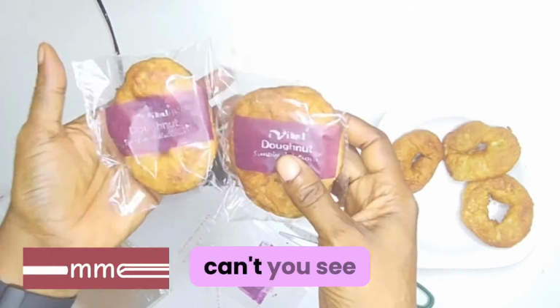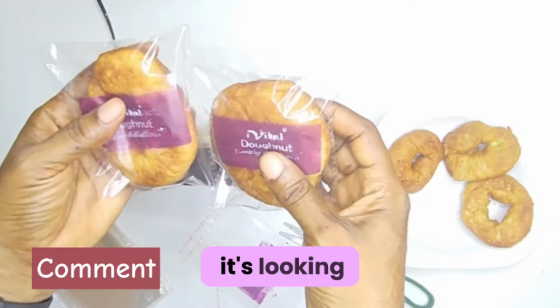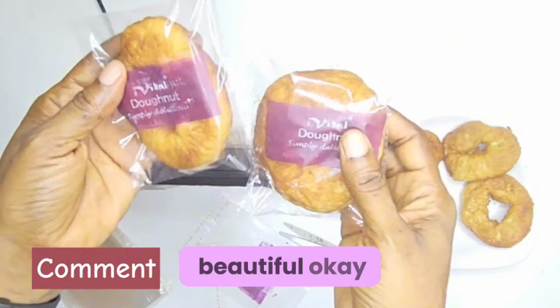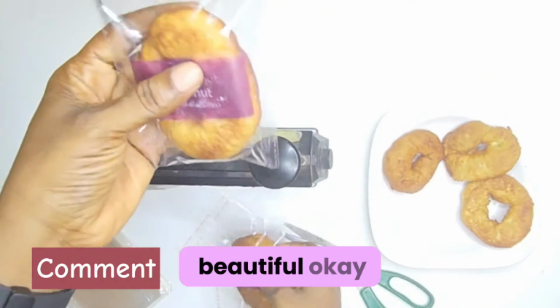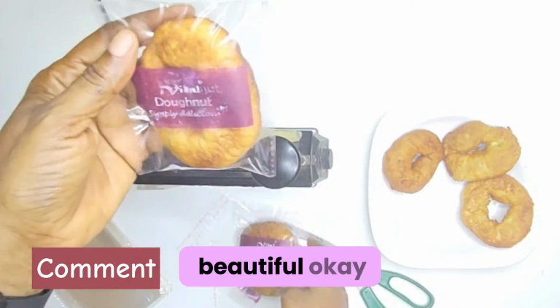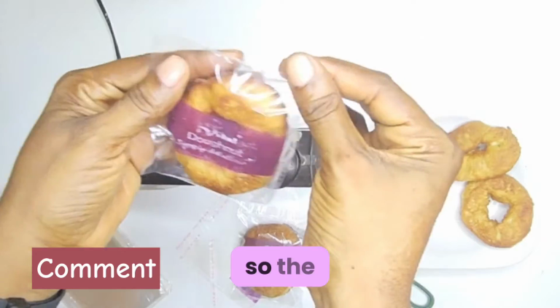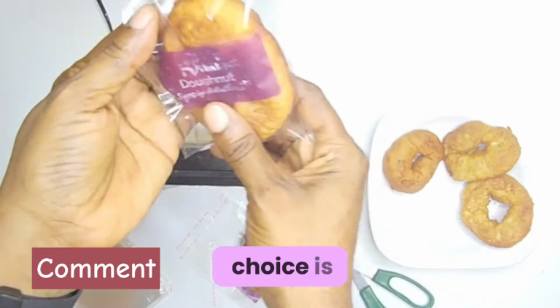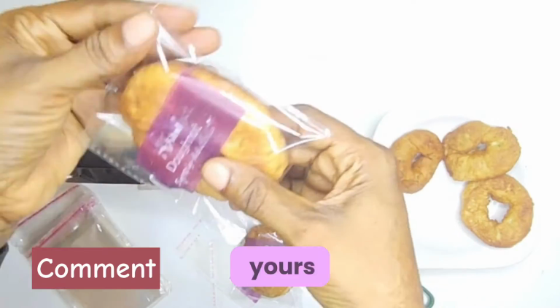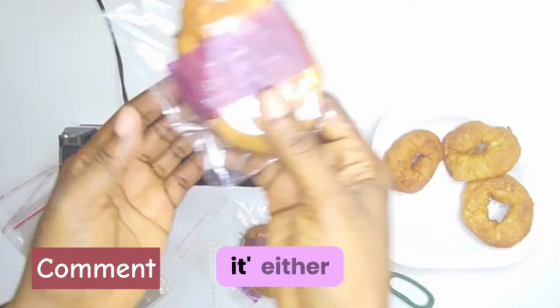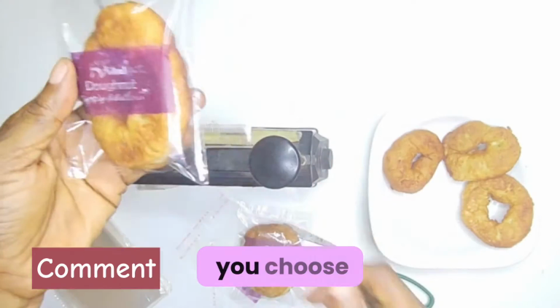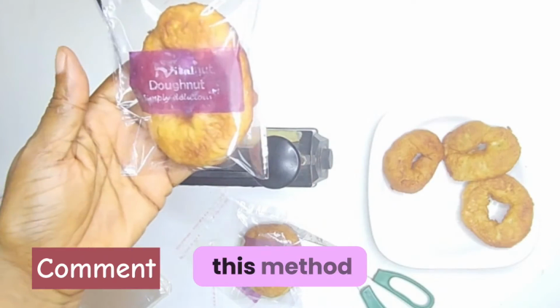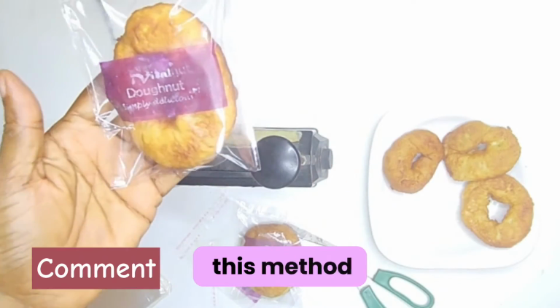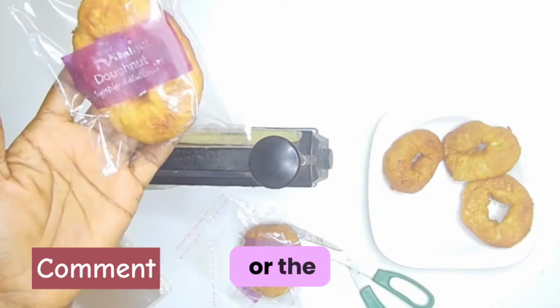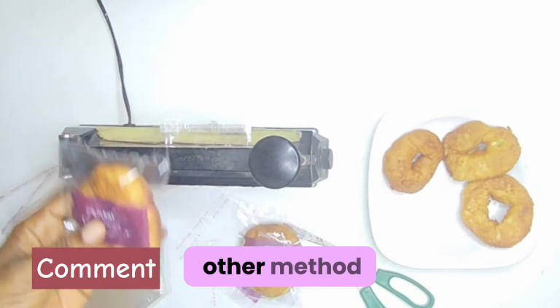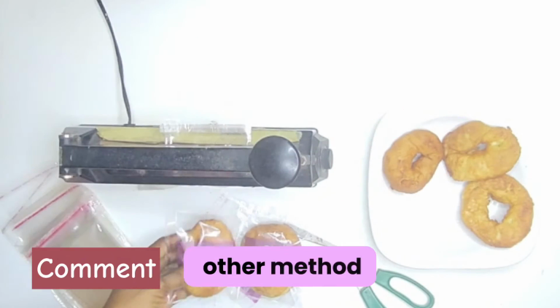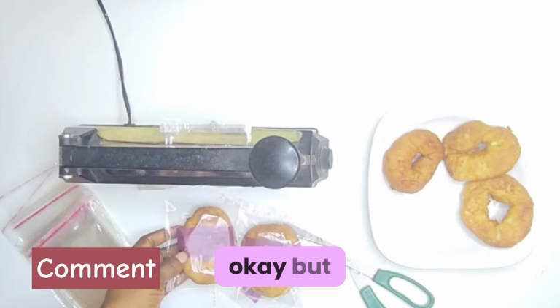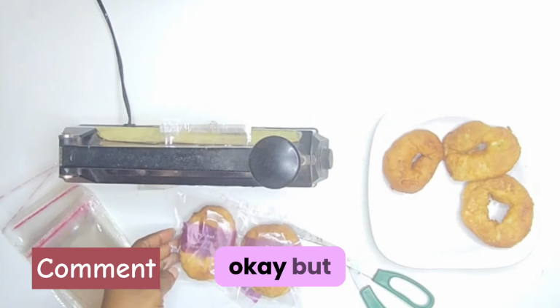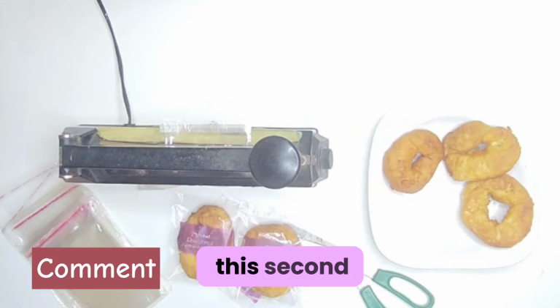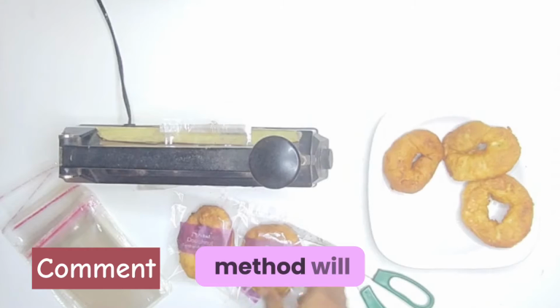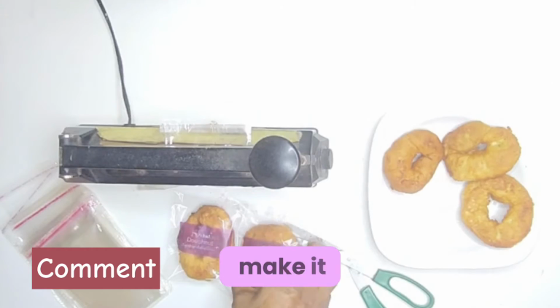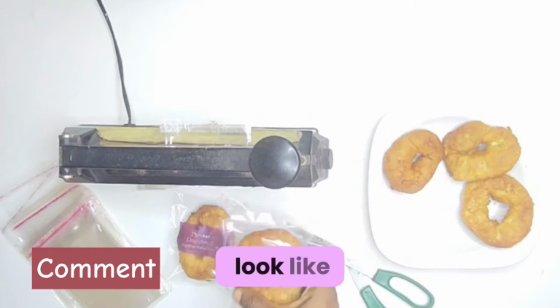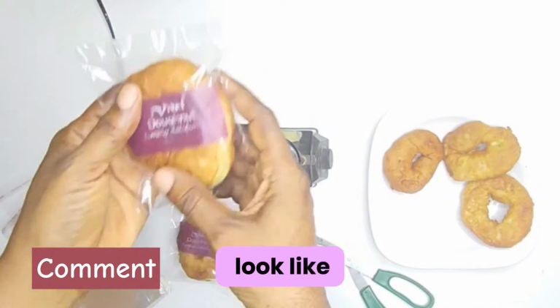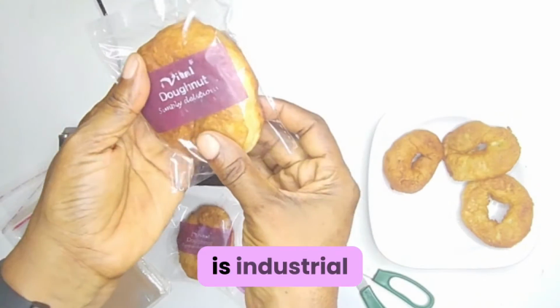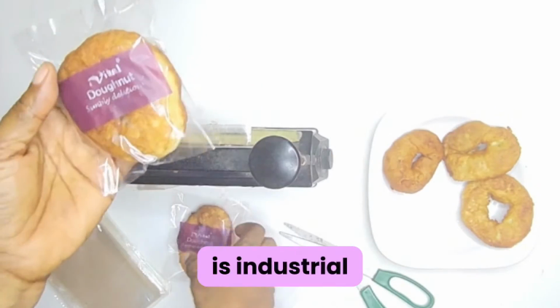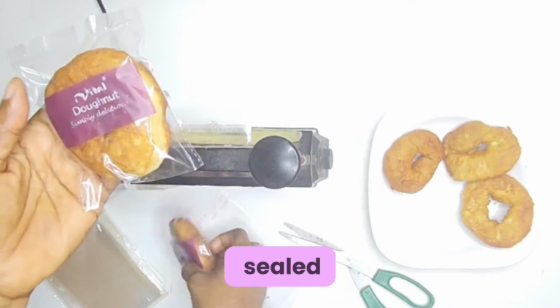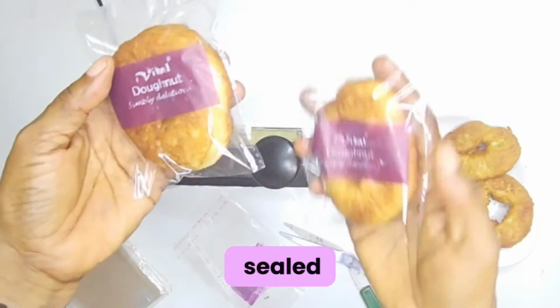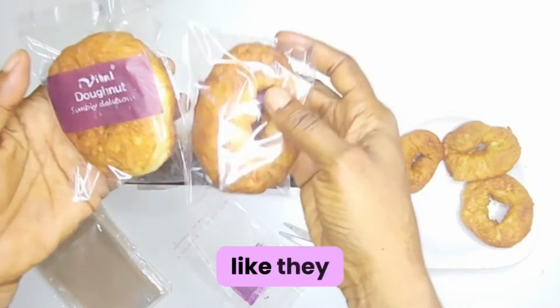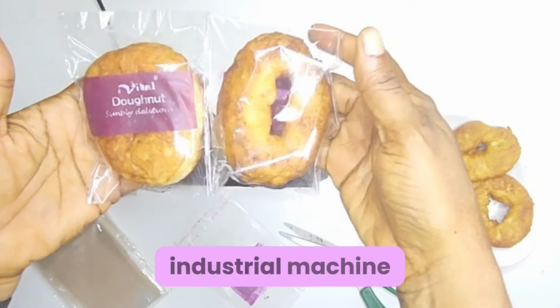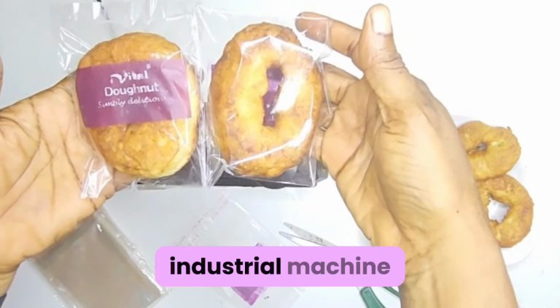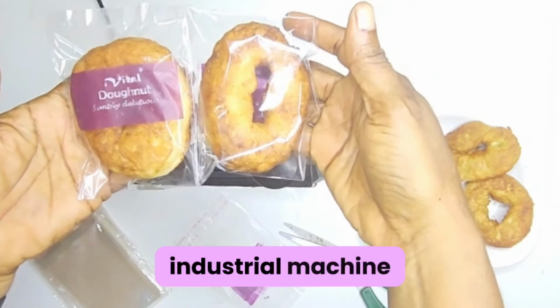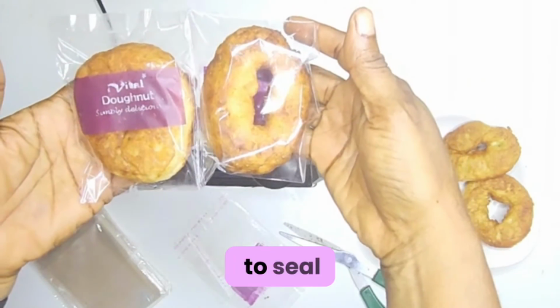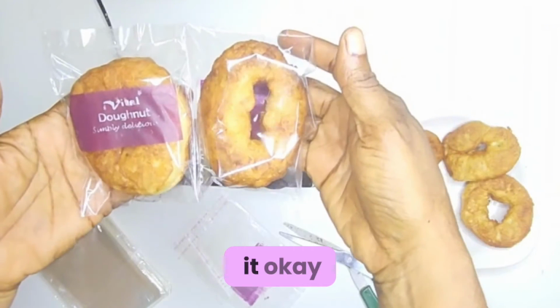Can't you see it's looking beautiful? The choice is yours — it's either you choose this method or the other method. But this second method will make it look like it's industrial sealed, like they used an industrial machine to seal it.